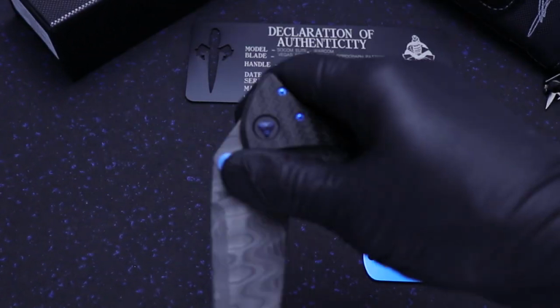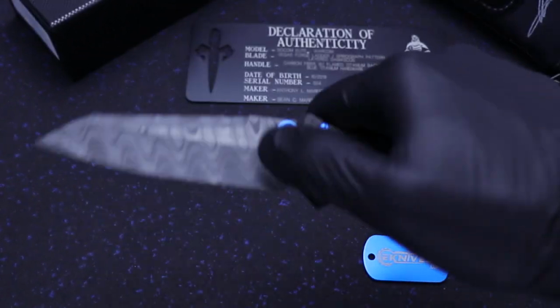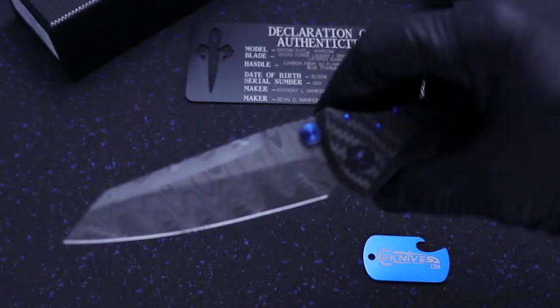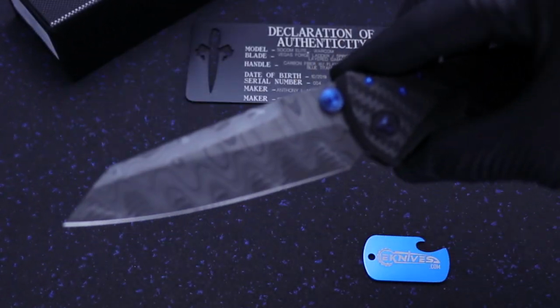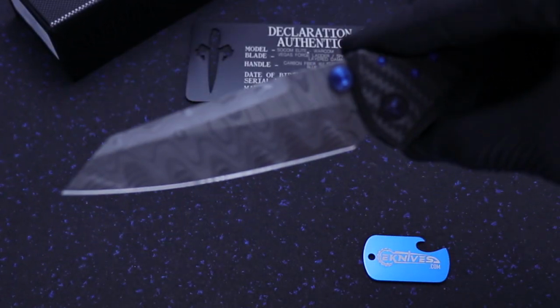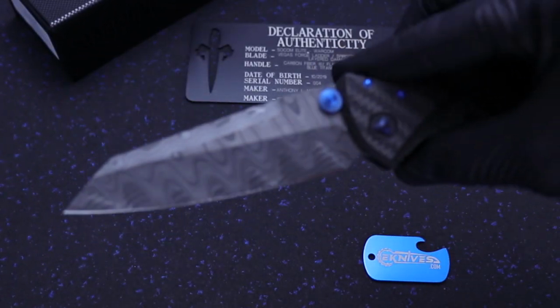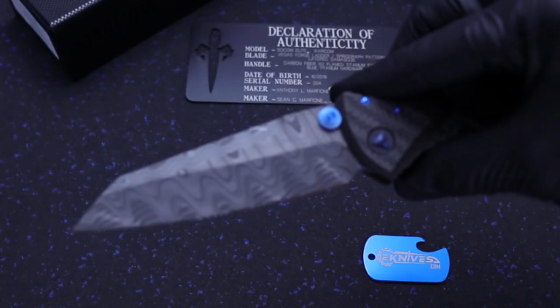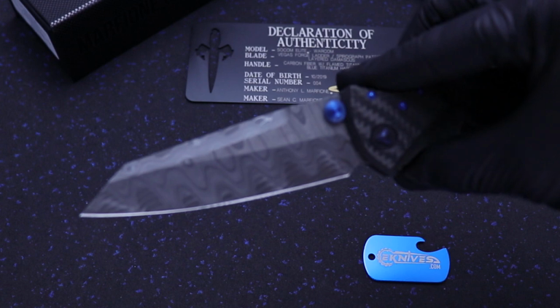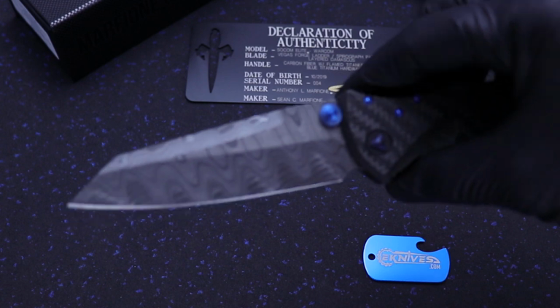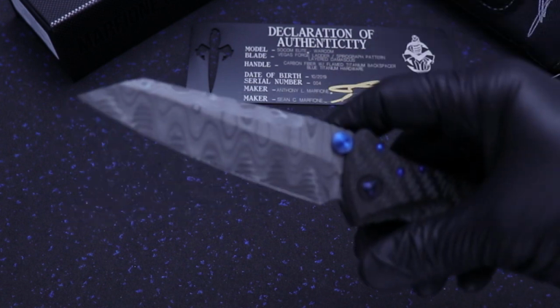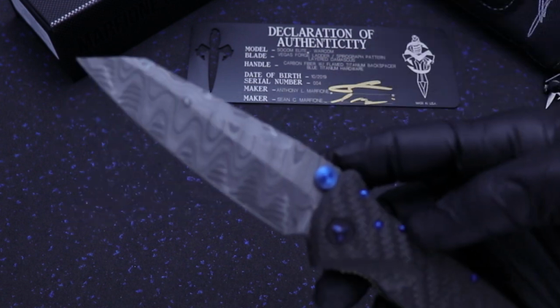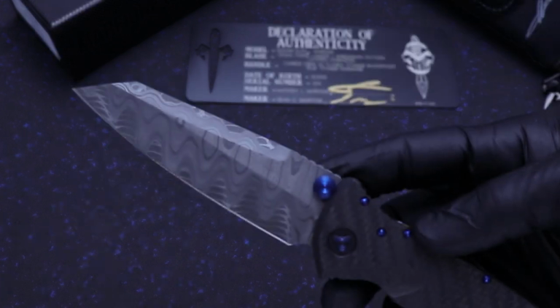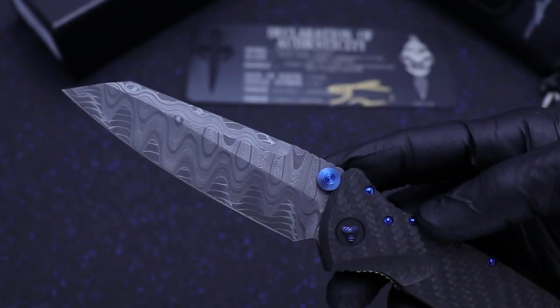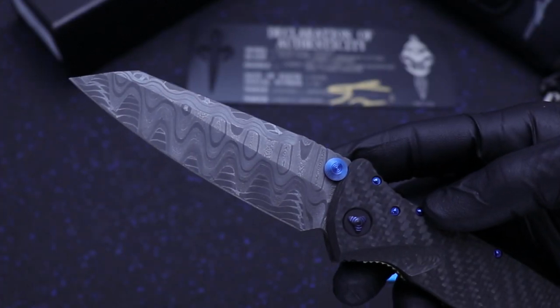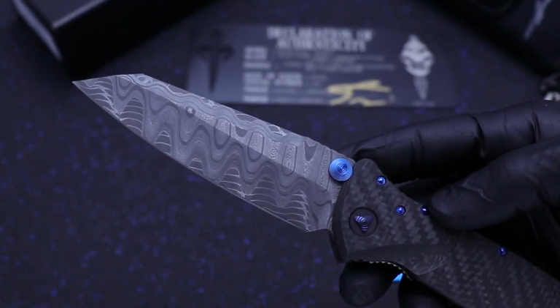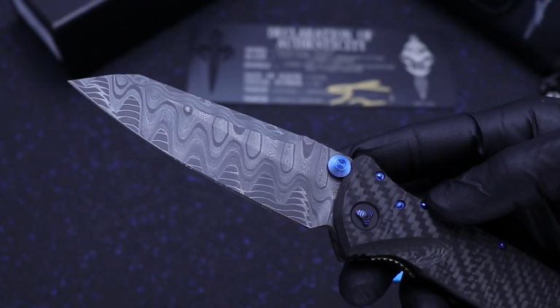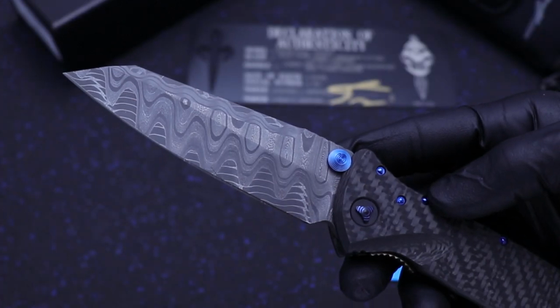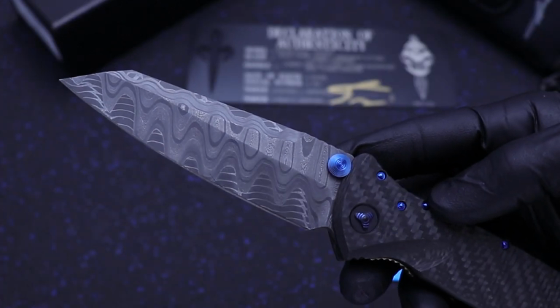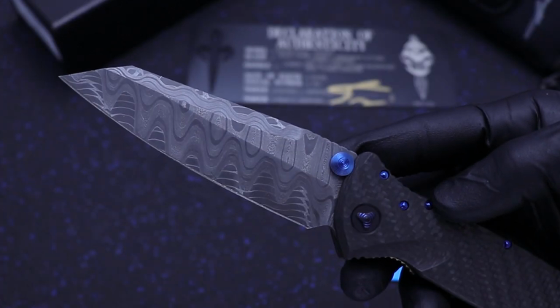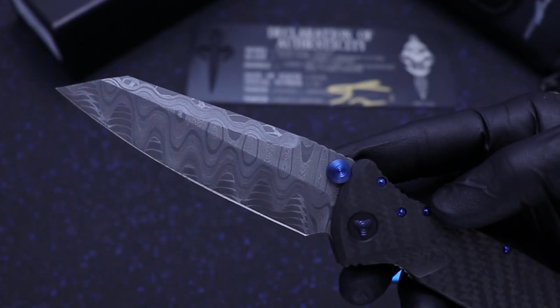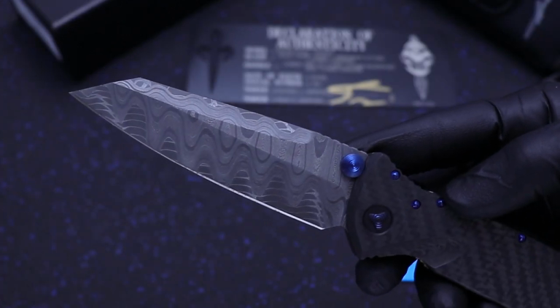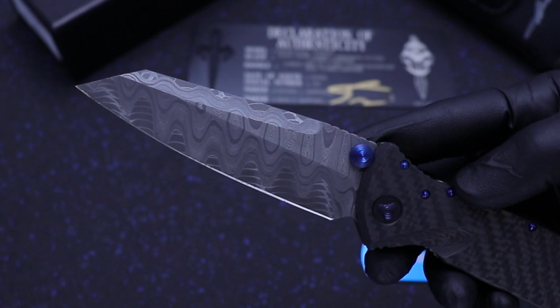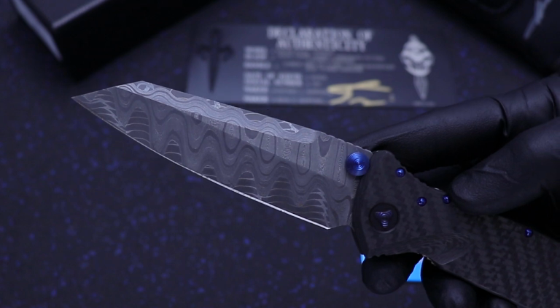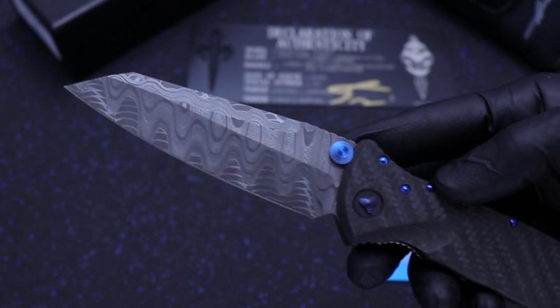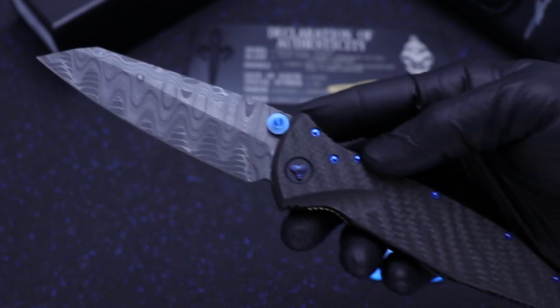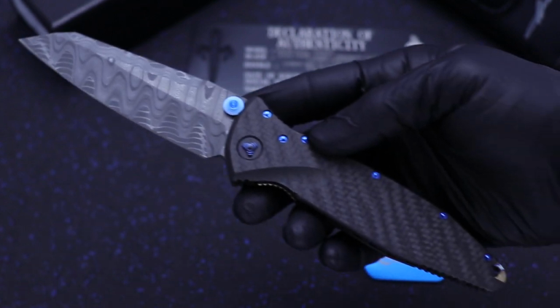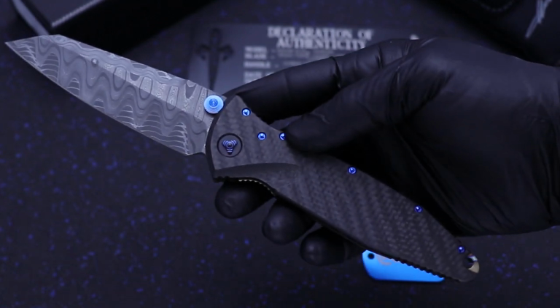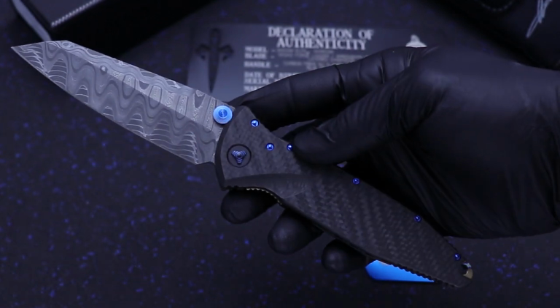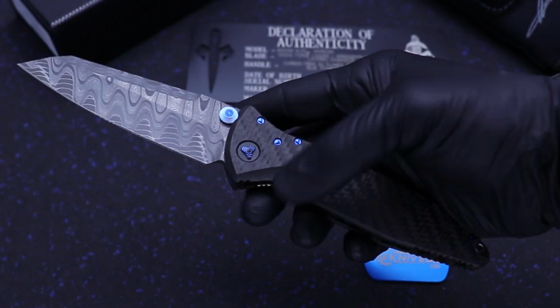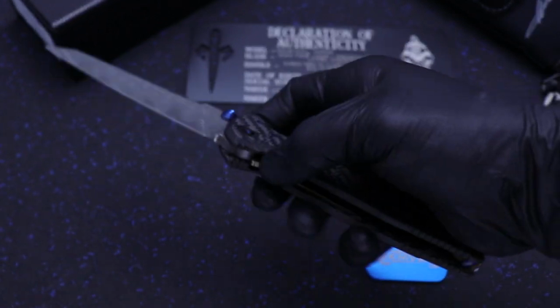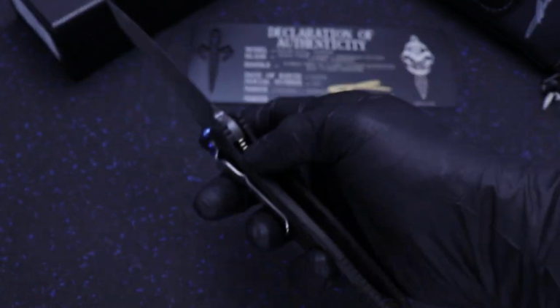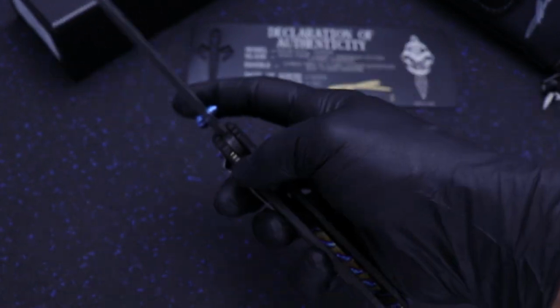This one was at the California Custom Knife Show. I don't know how many there are, but this one right here is serial number 4, so it's the only one I've got, but it is listed on the website now.